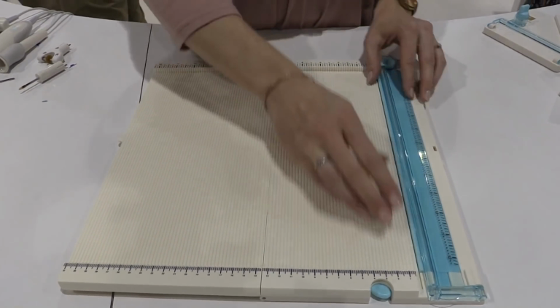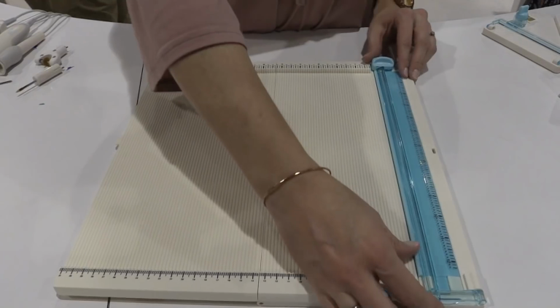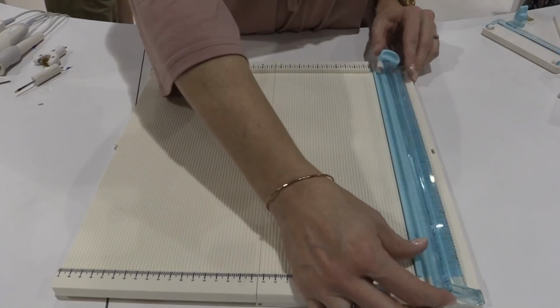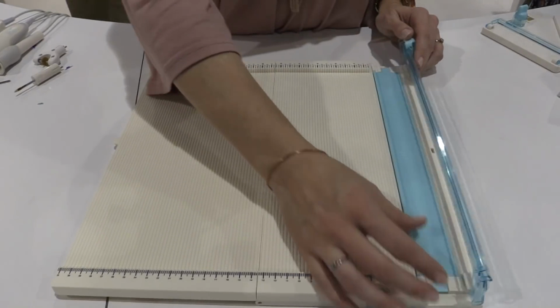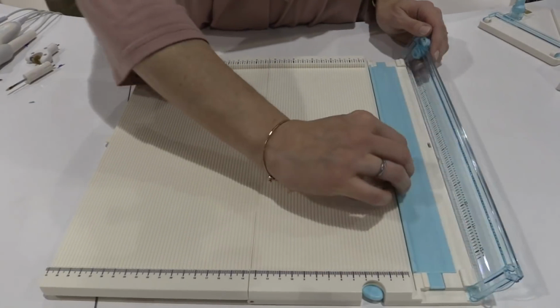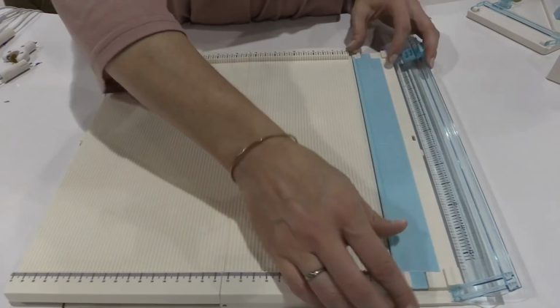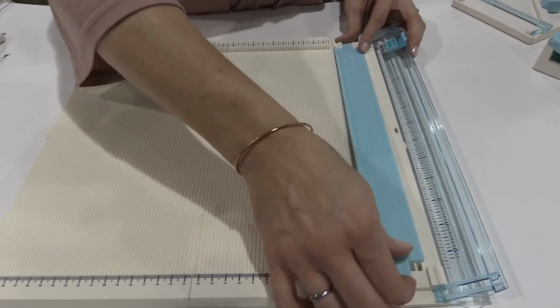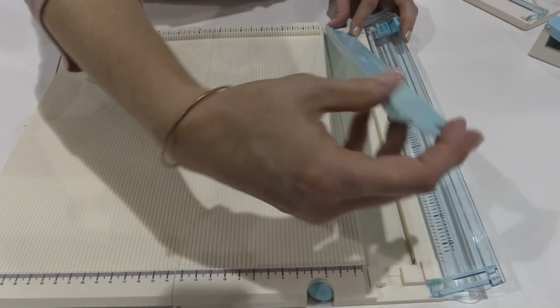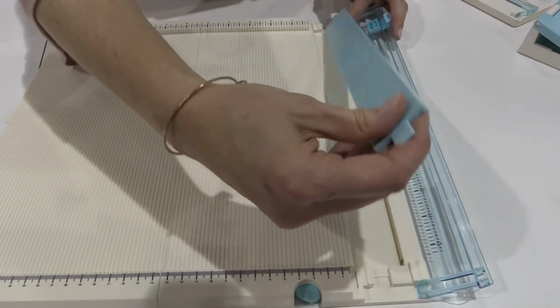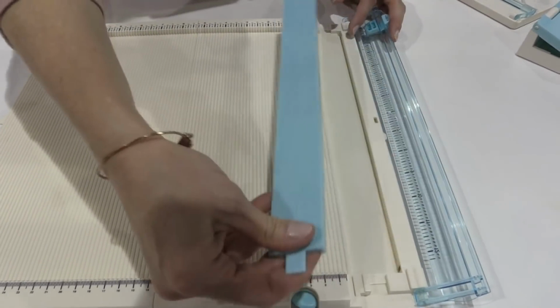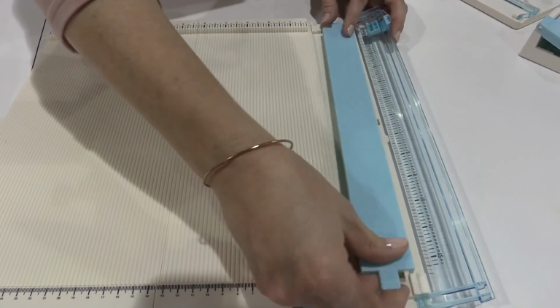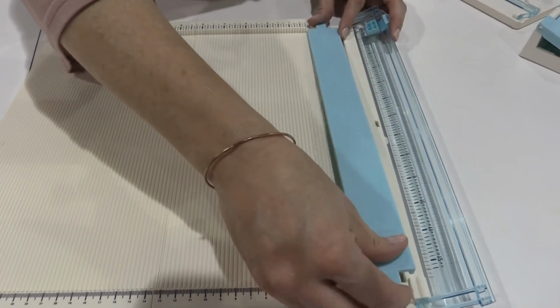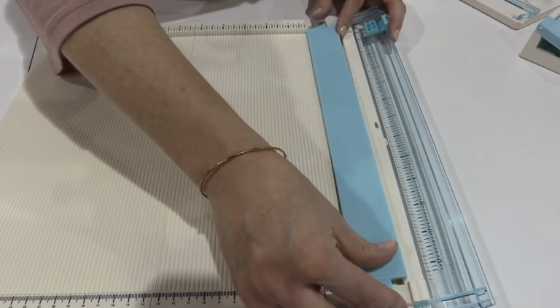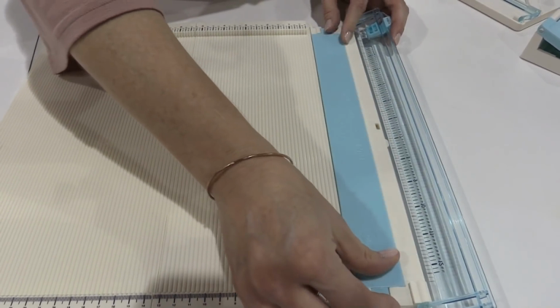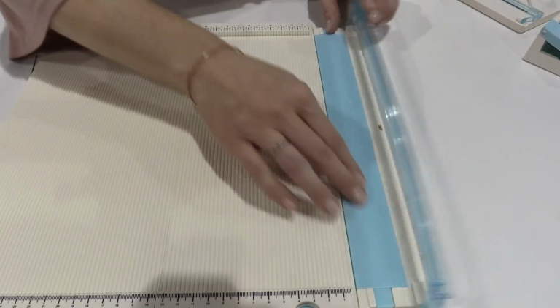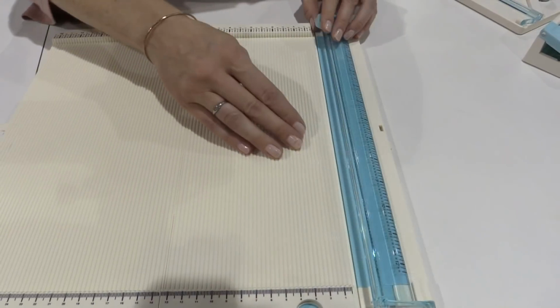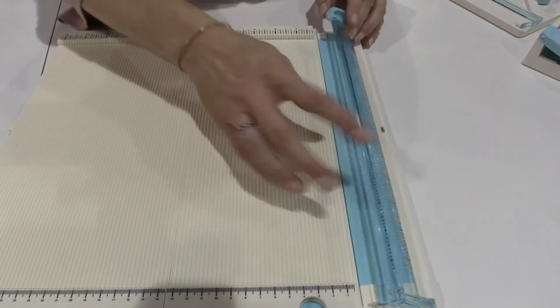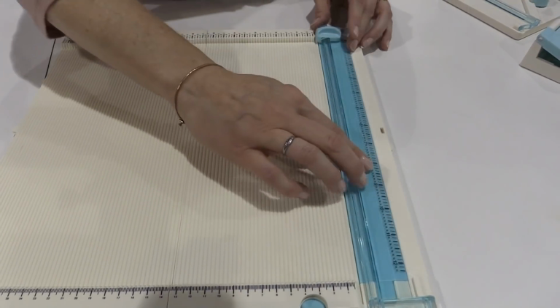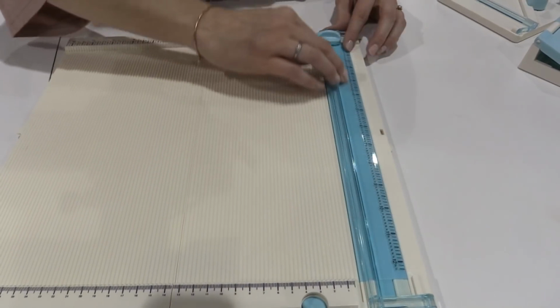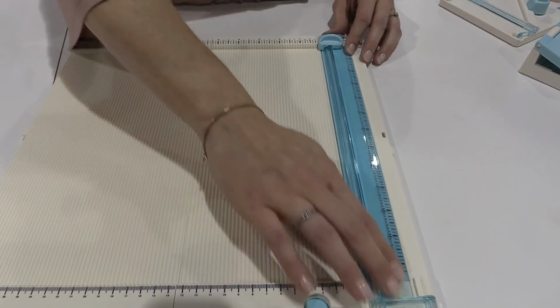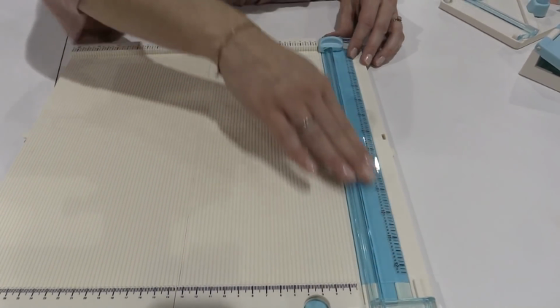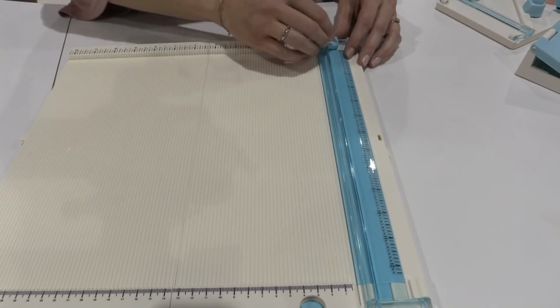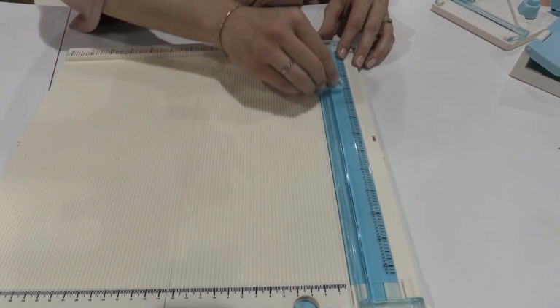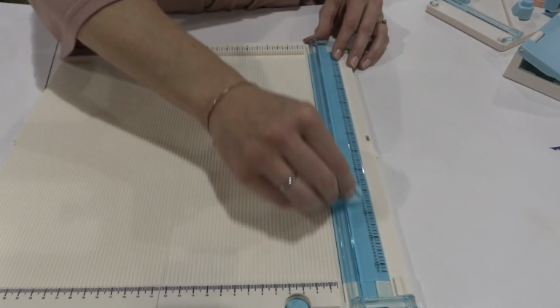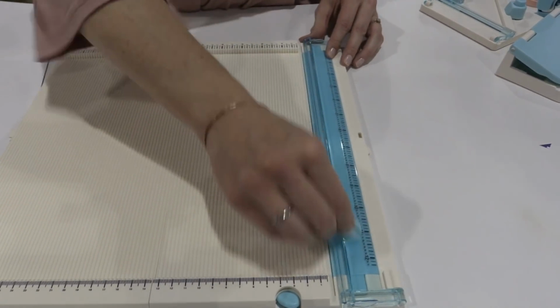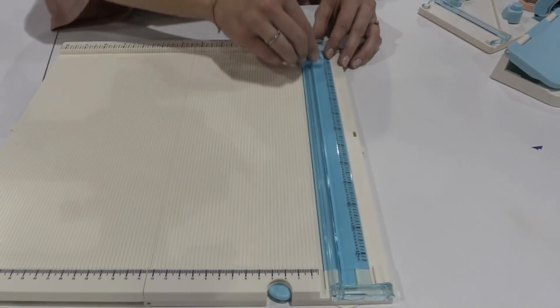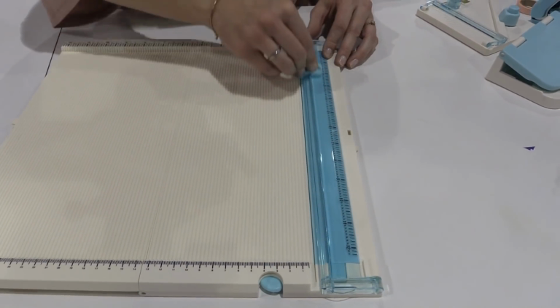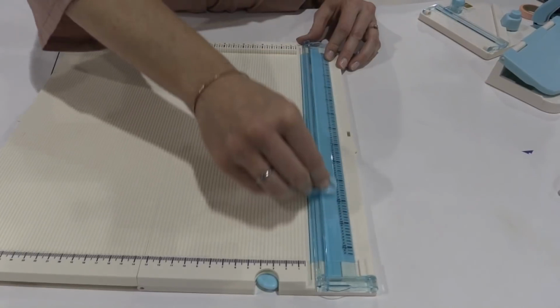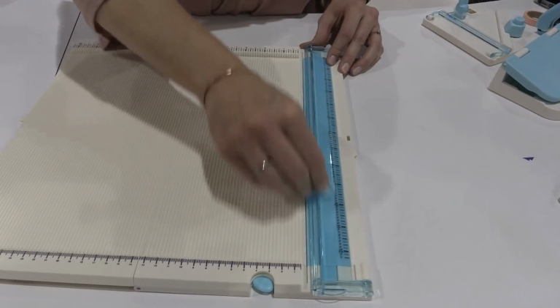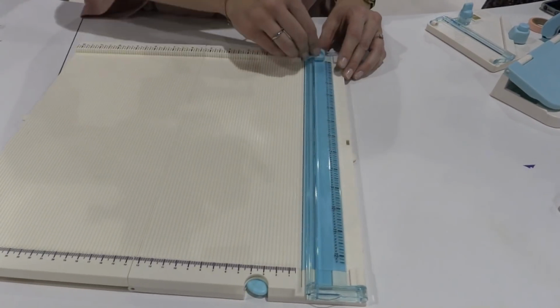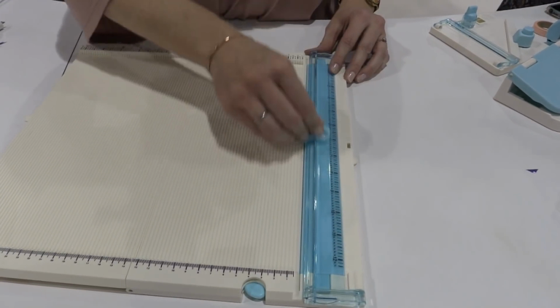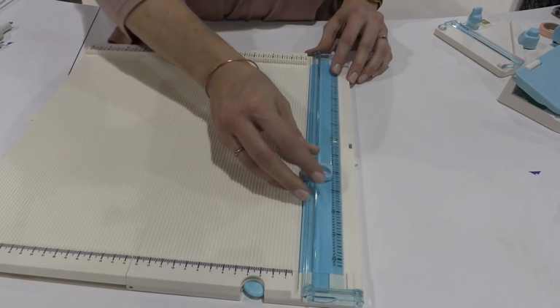When you go to cut here on this side, you're just going to flip this over for cutting, and this is not going to bend either. This is stronger and reinforced so that when you trim, it doesn't bend and warp the cut, so it's nice and straight.